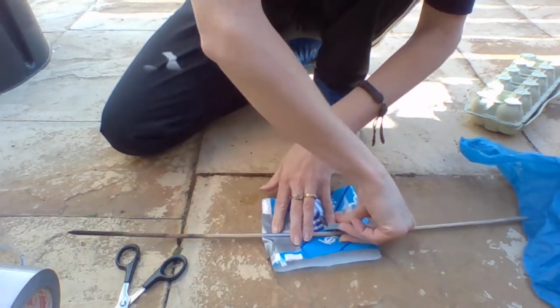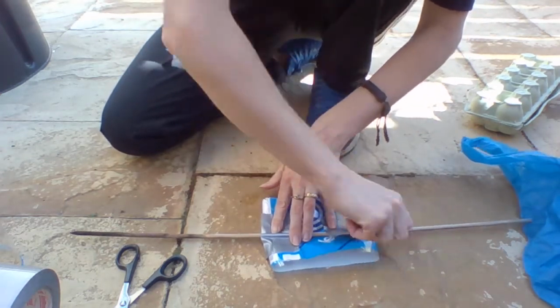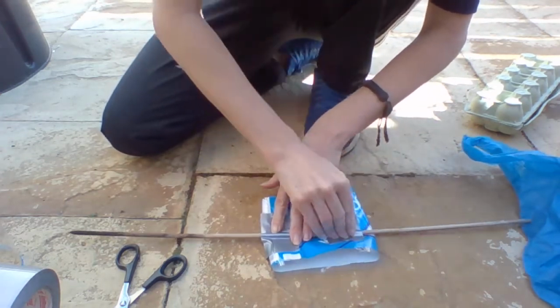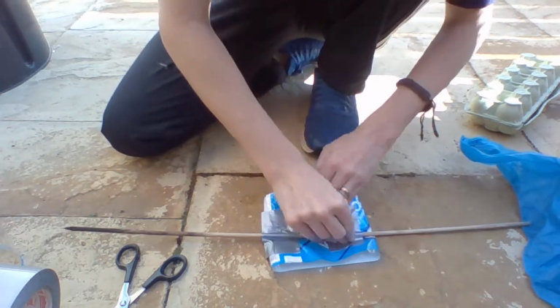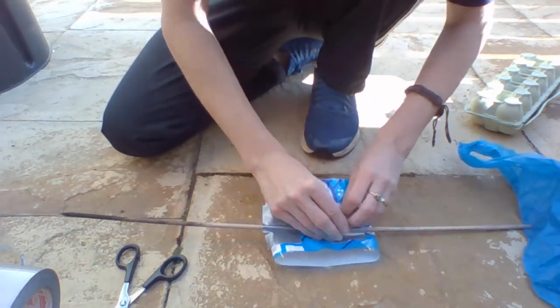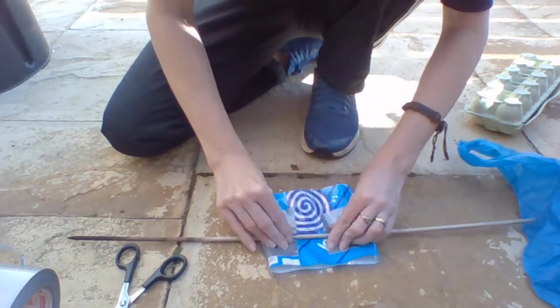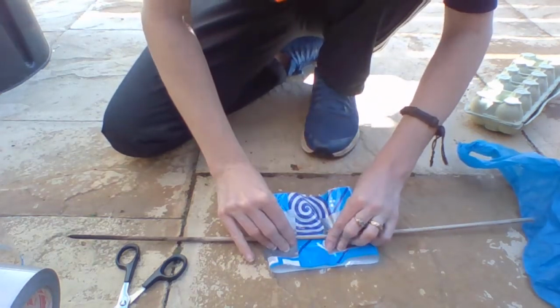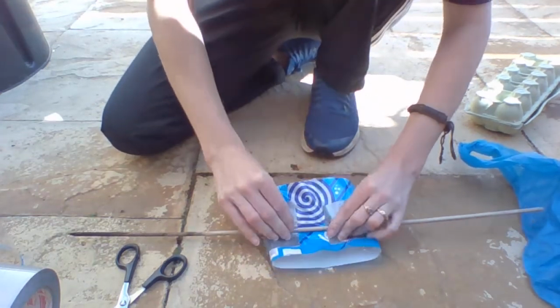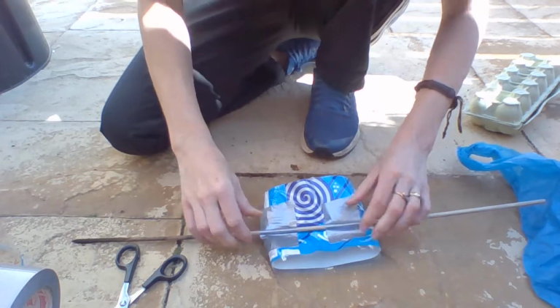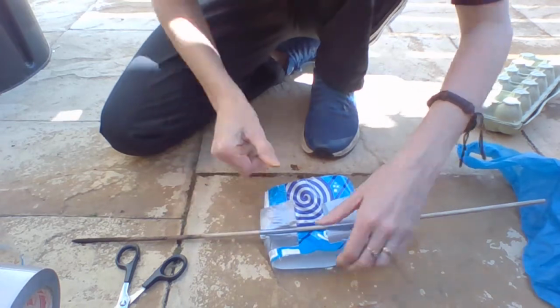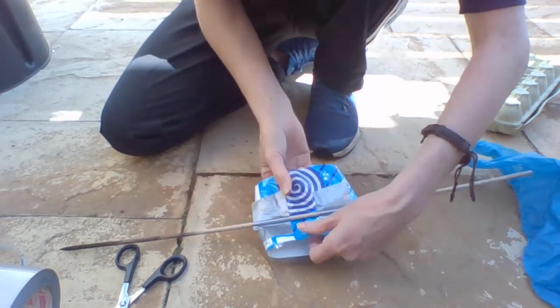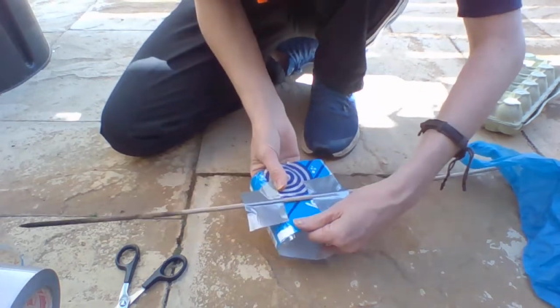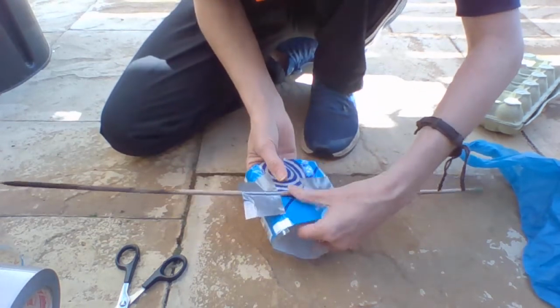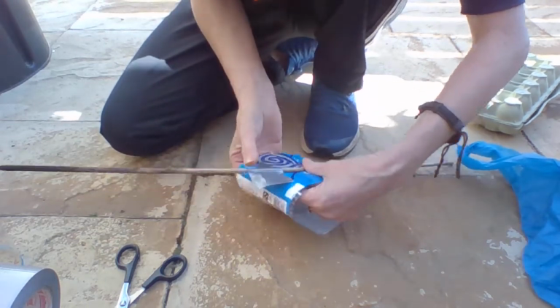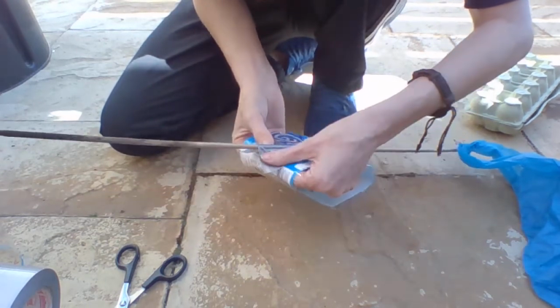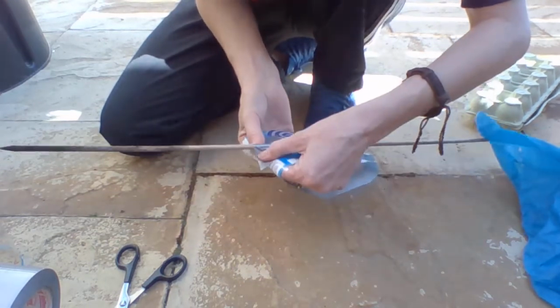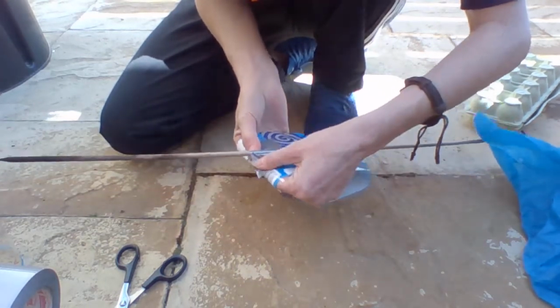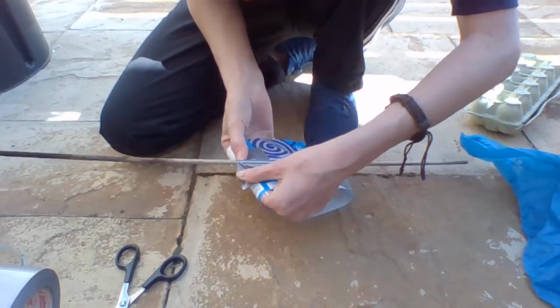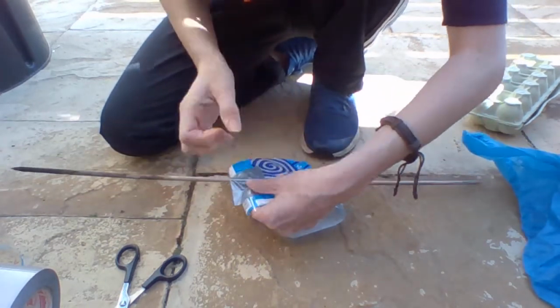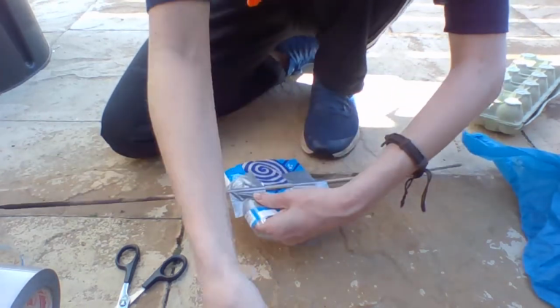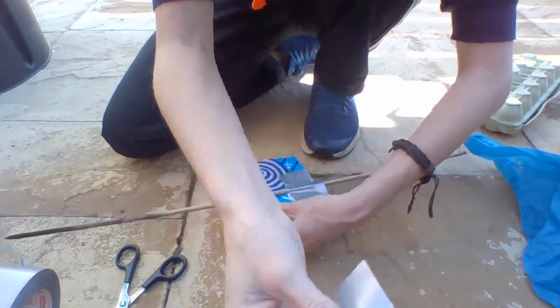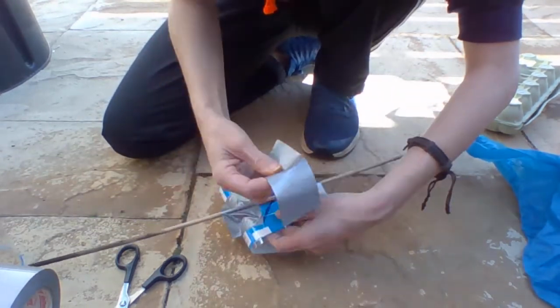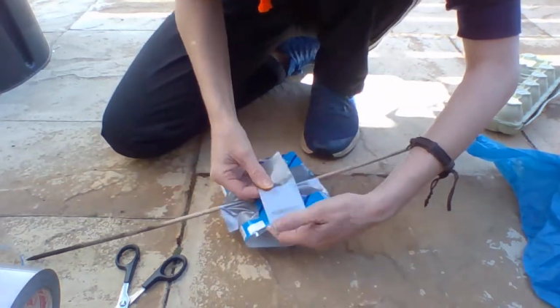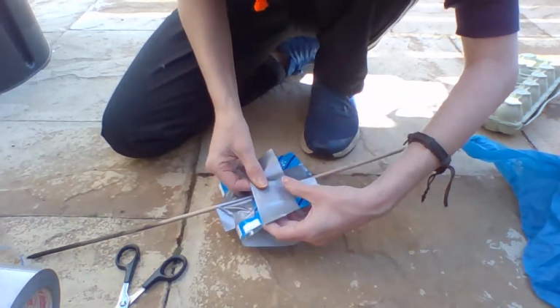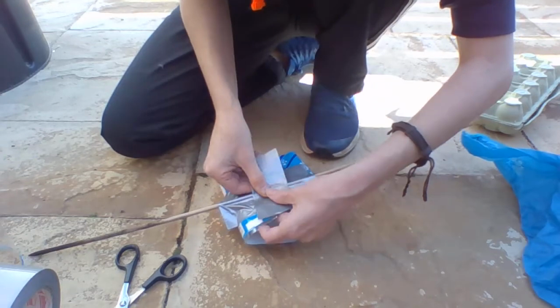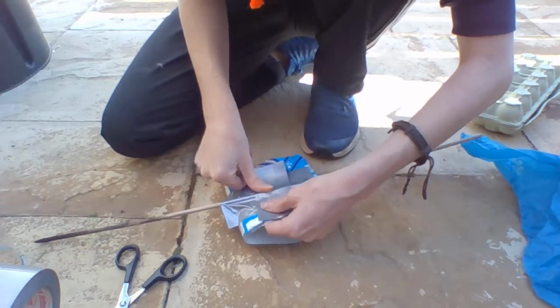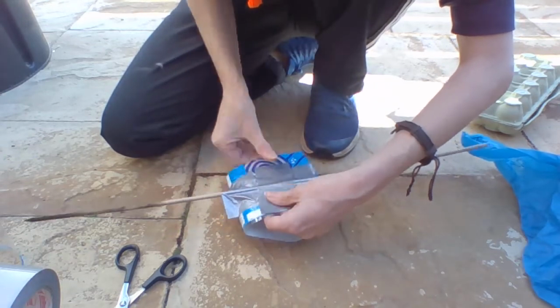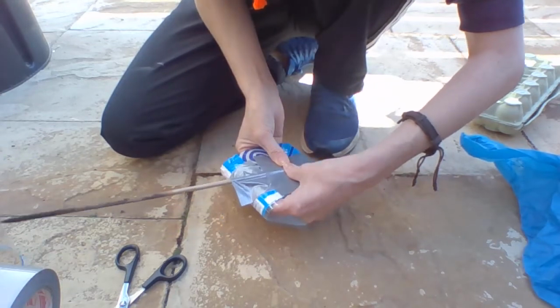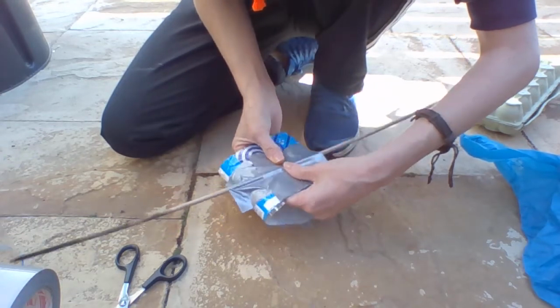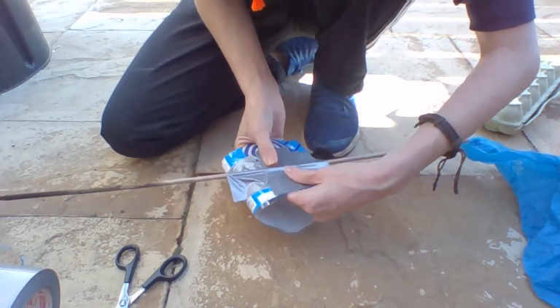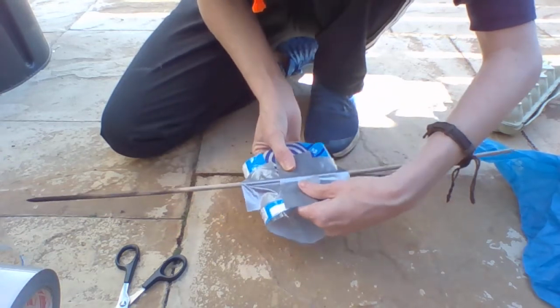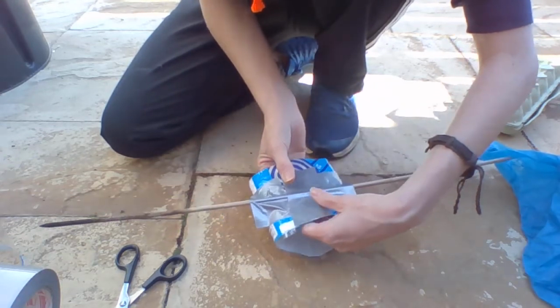These will make the wings of your dragon creature when it's finished. Take your time so it will look much better as a finished article.